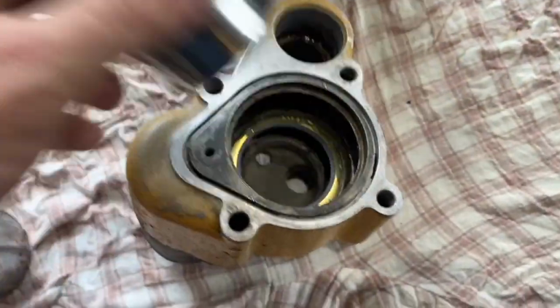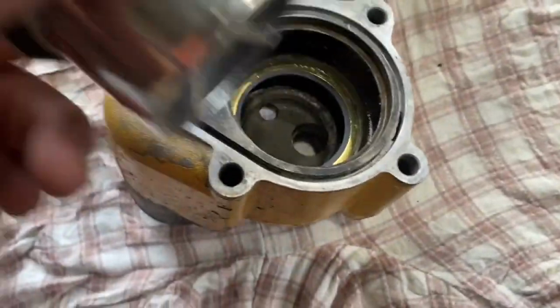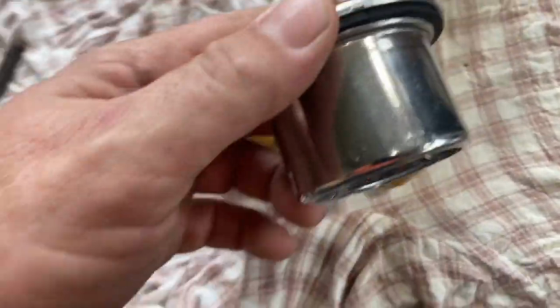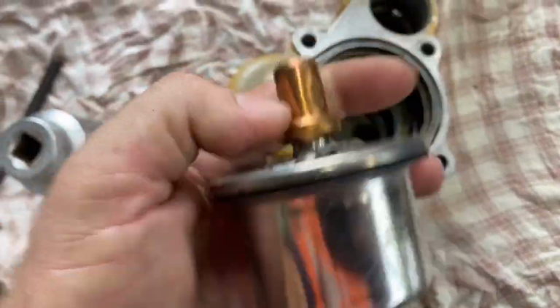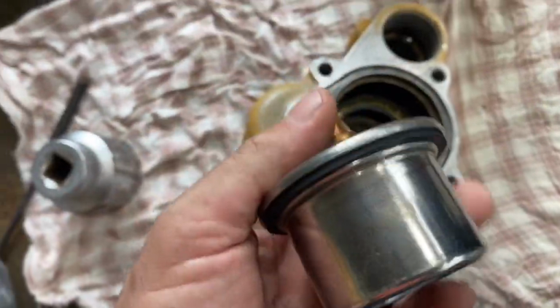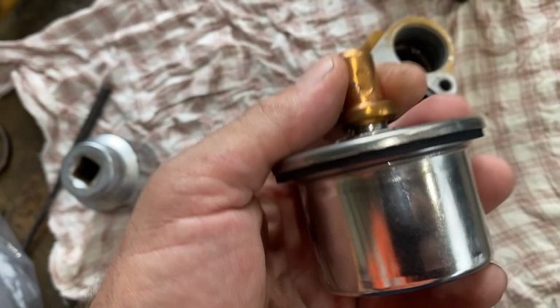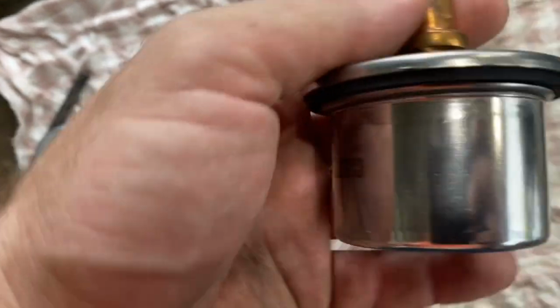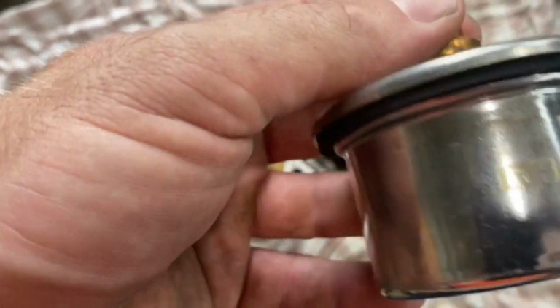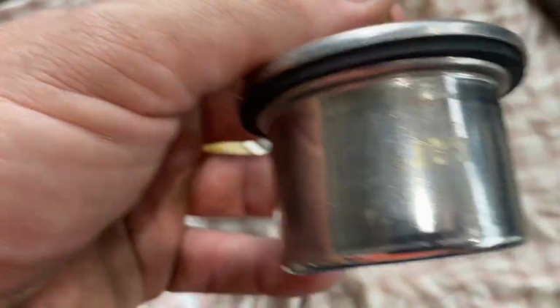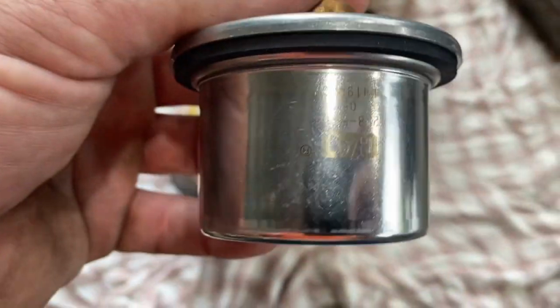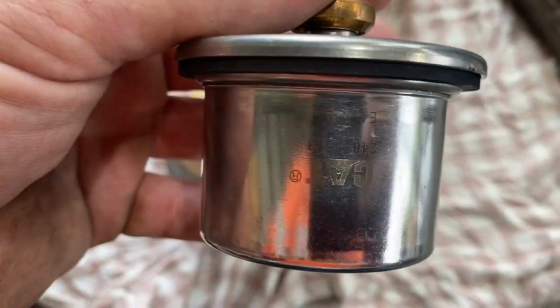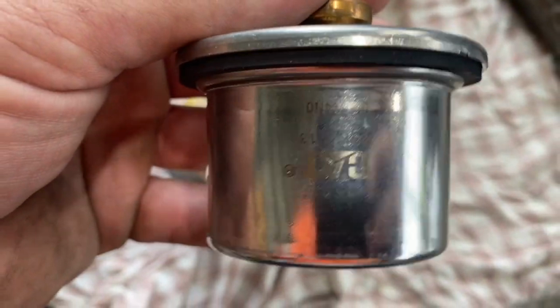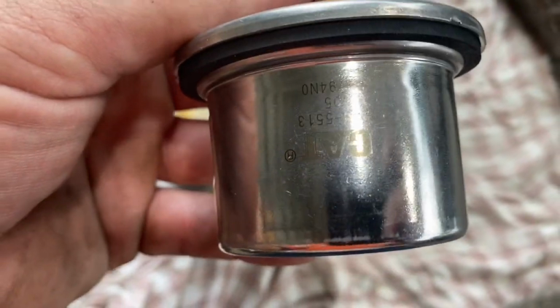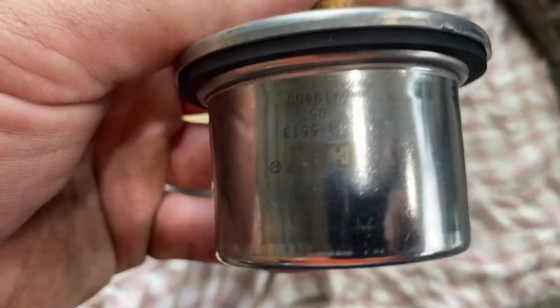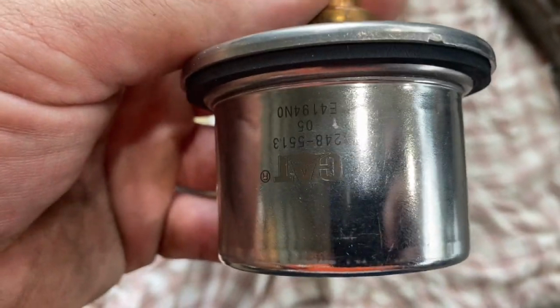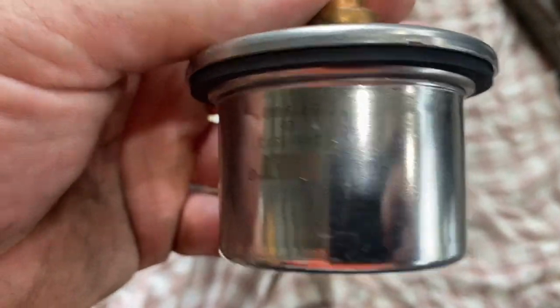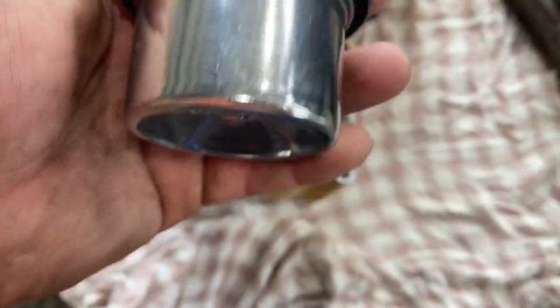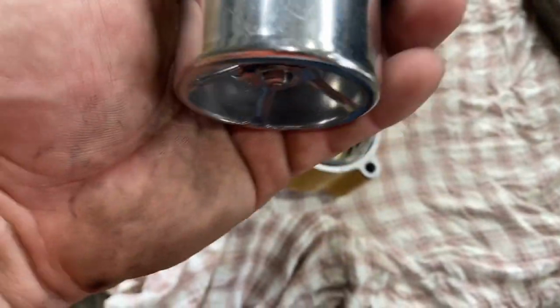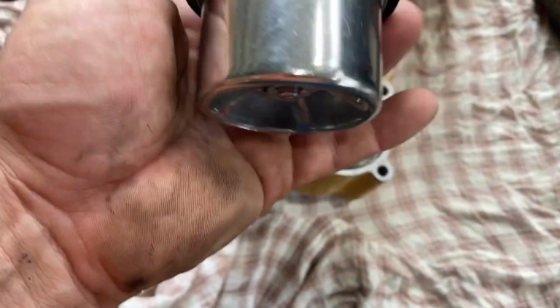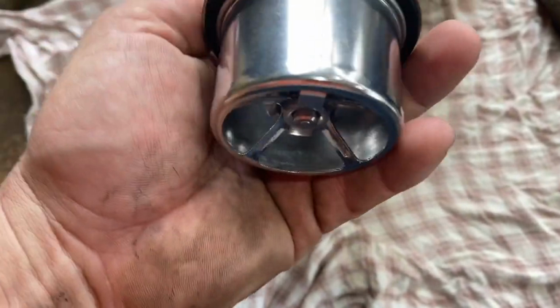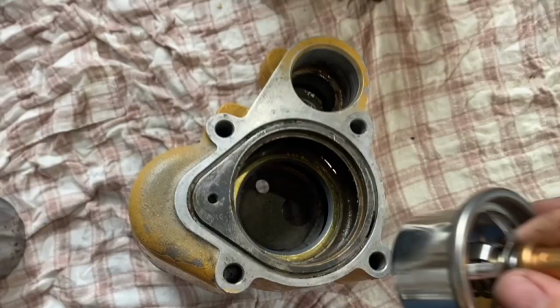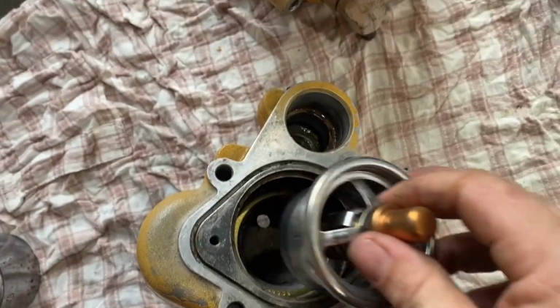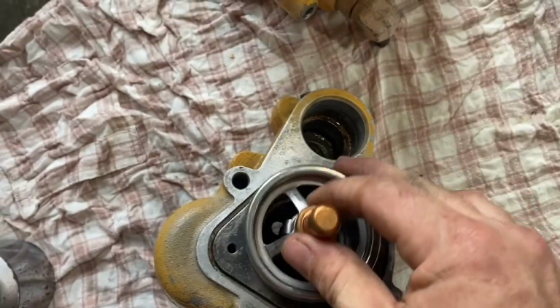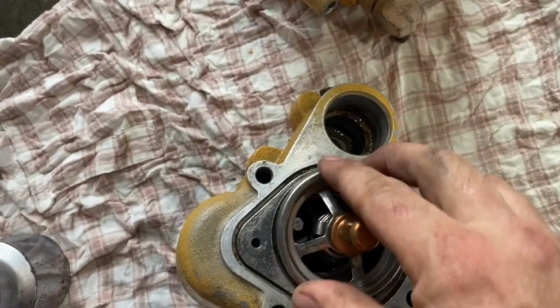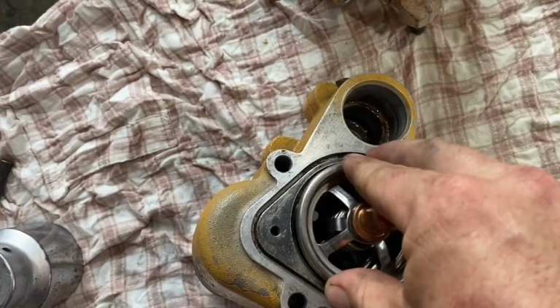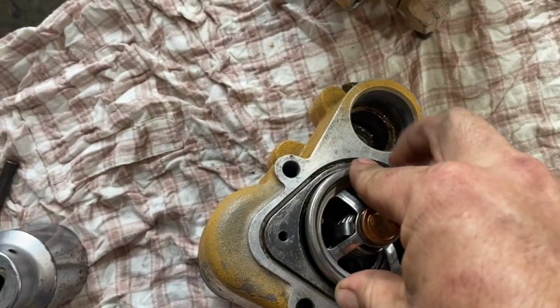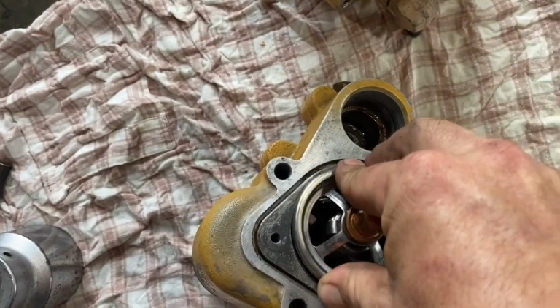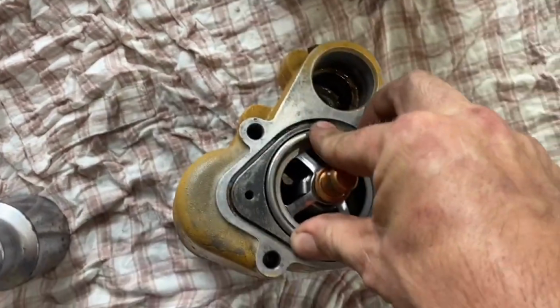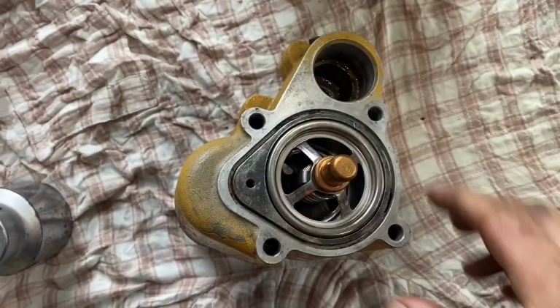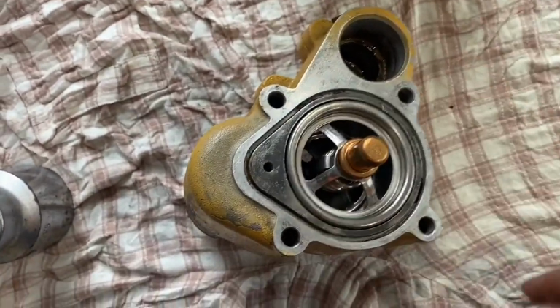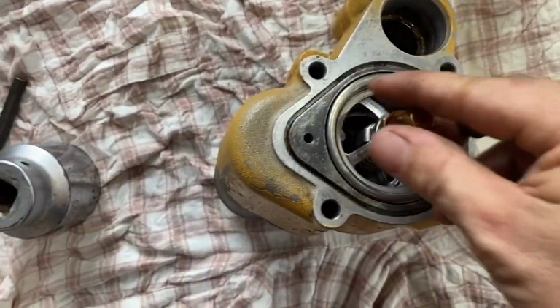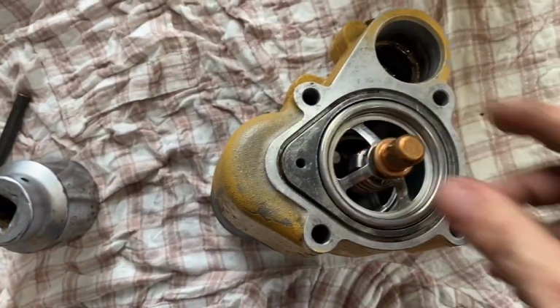This is the regulator — it opens at 83 degrees and is fully open at 92 degrees. It just slides straight in there dry; you don't need any lubricant.